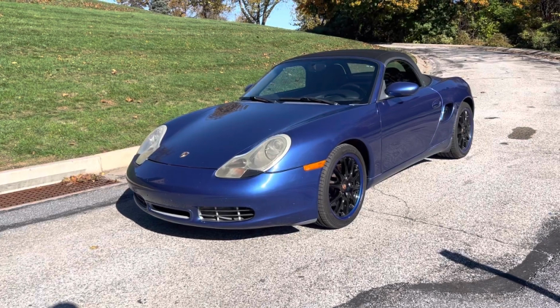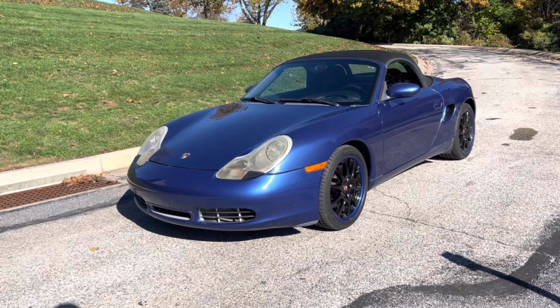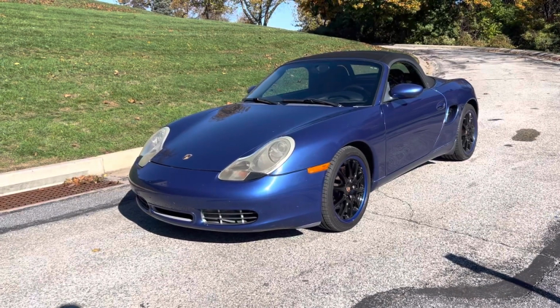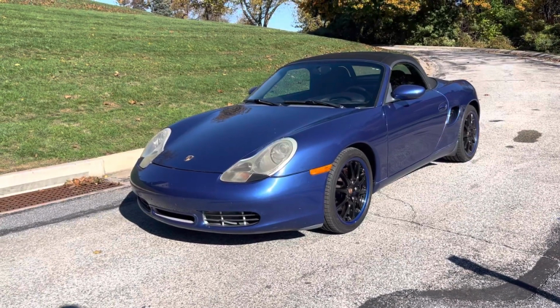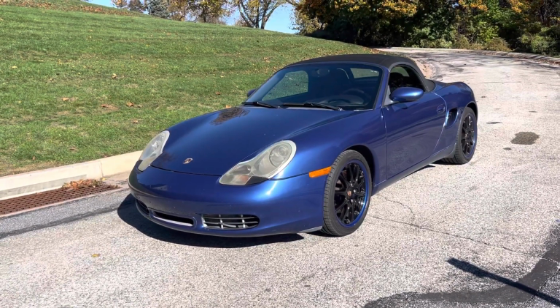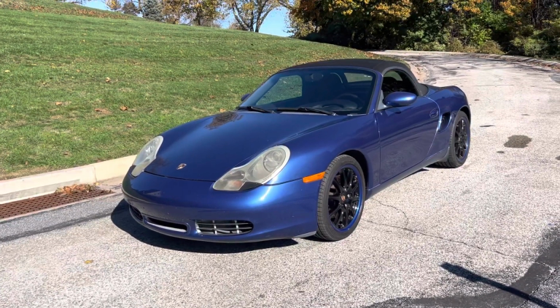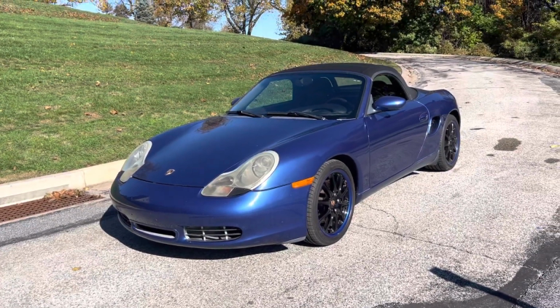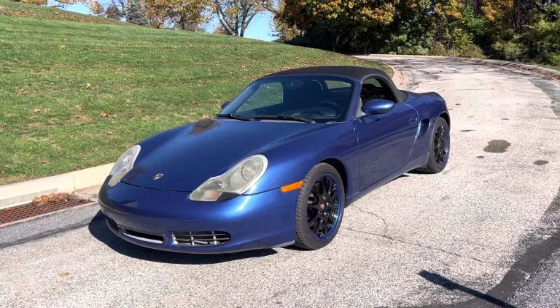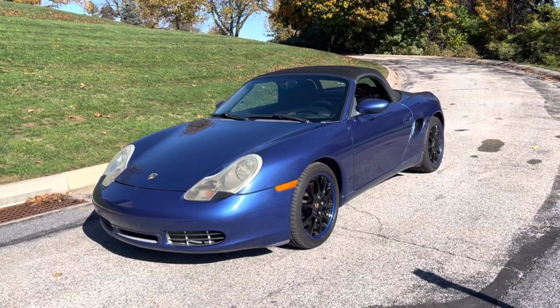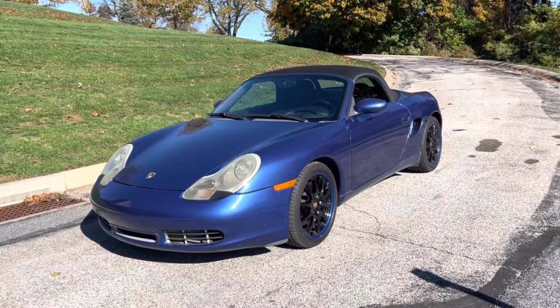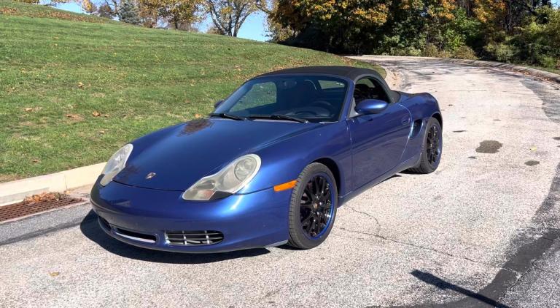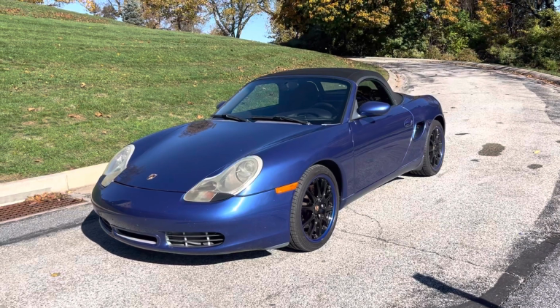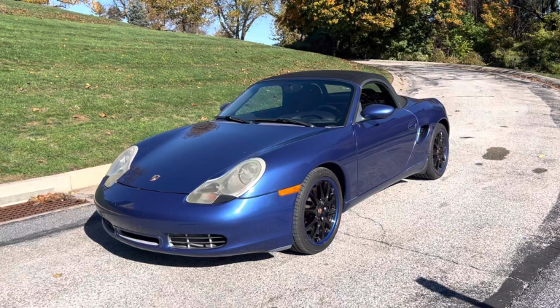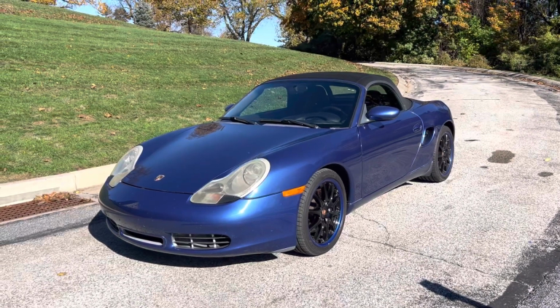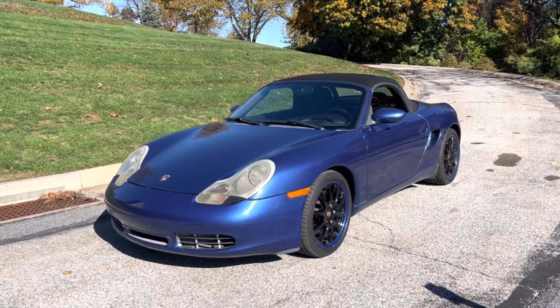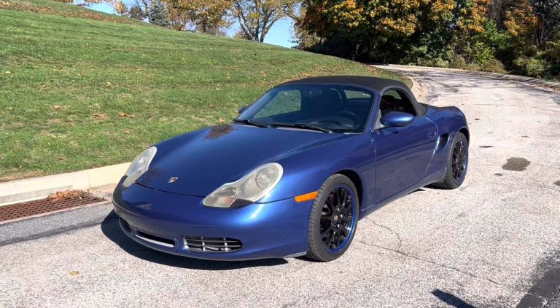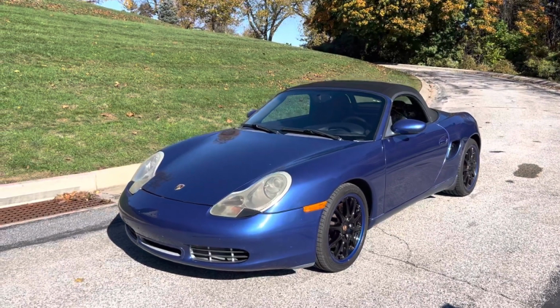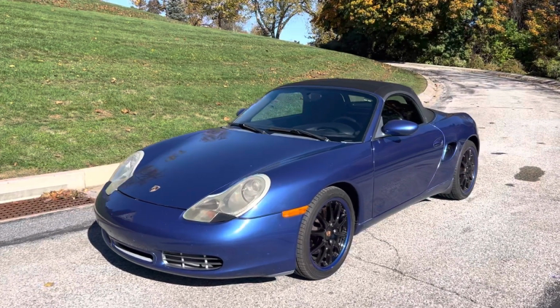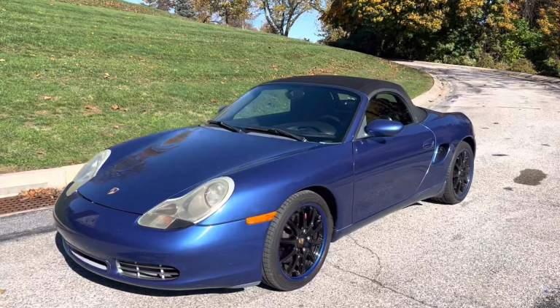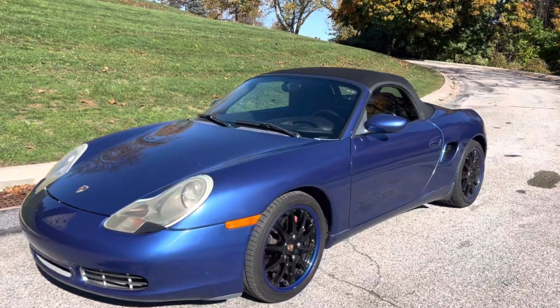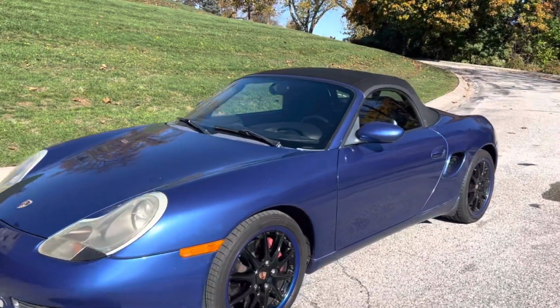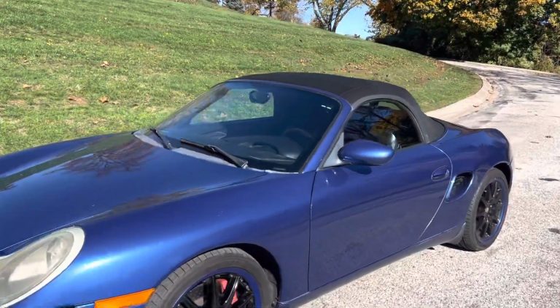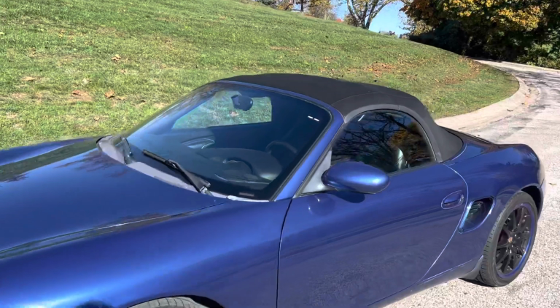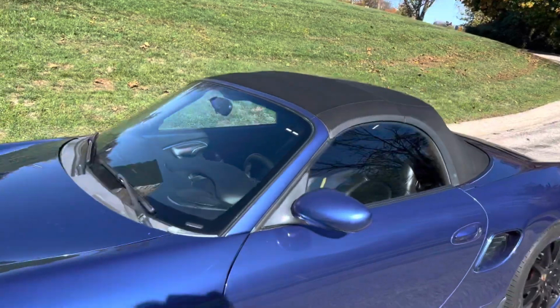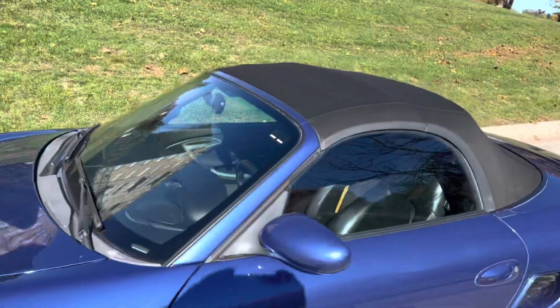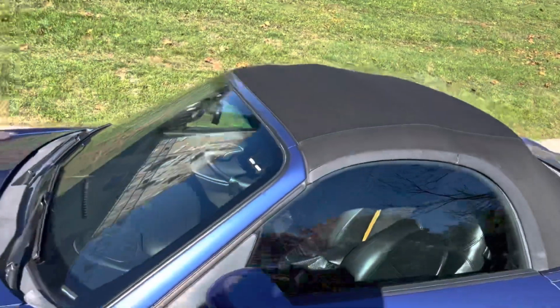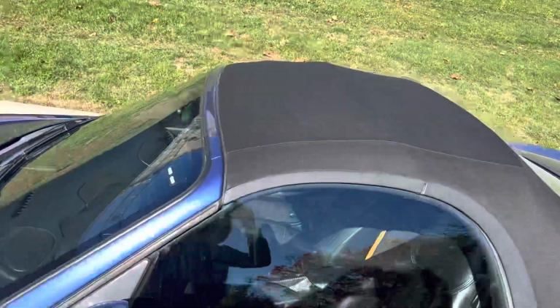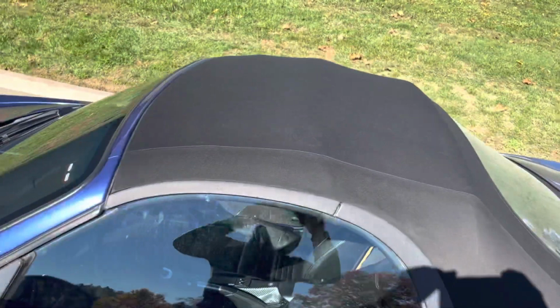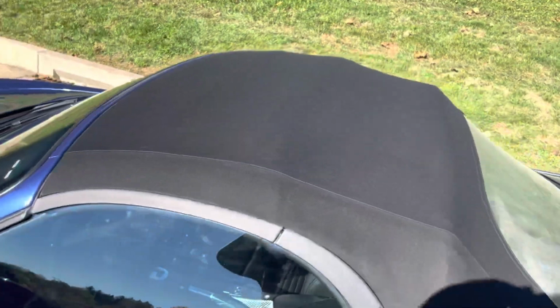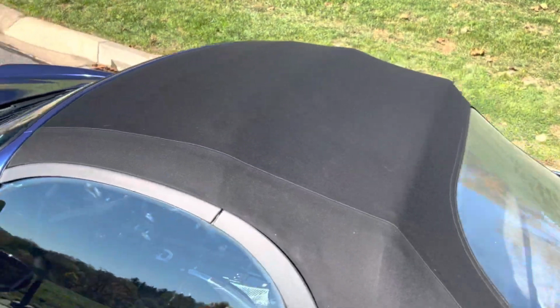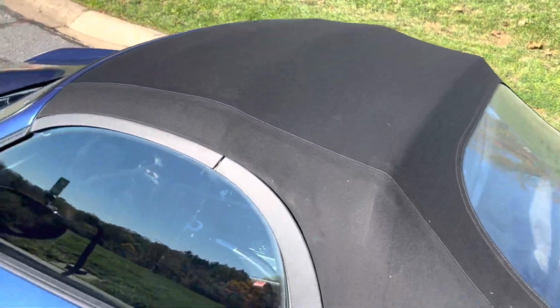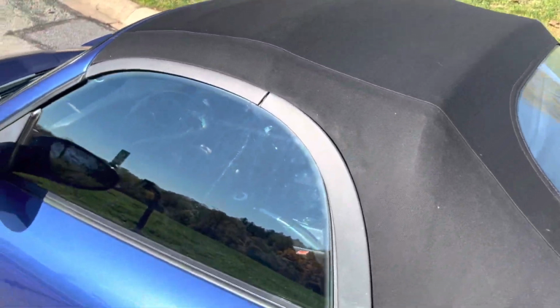Just giving you a closer look at this box. You're going to start off by seeing the bolted wheels there. It's also going to have a nice blue lip, which gives it a nice unique touch. Here's that soft top — very well kept up and in good condition.